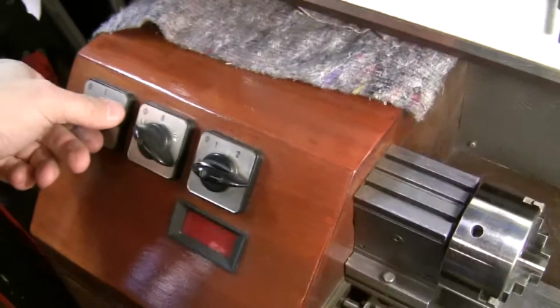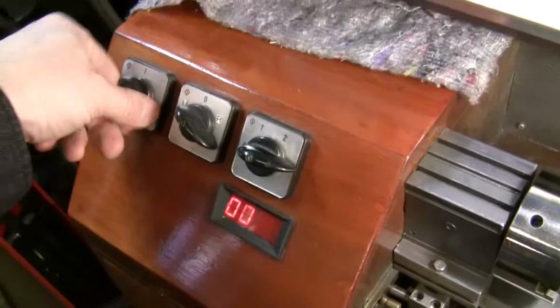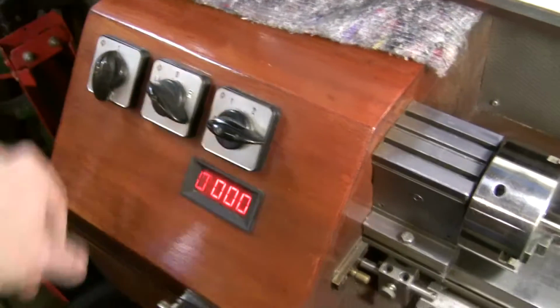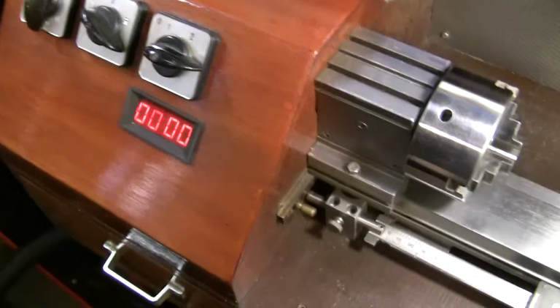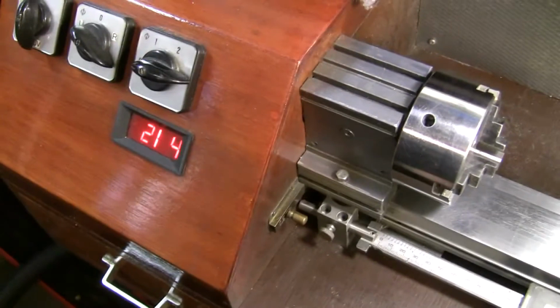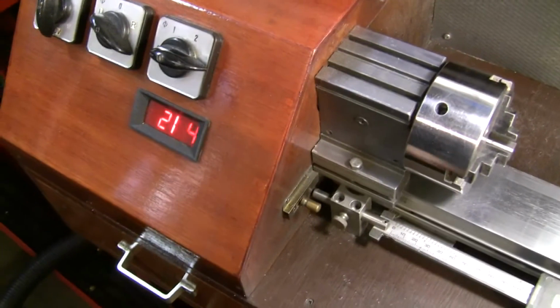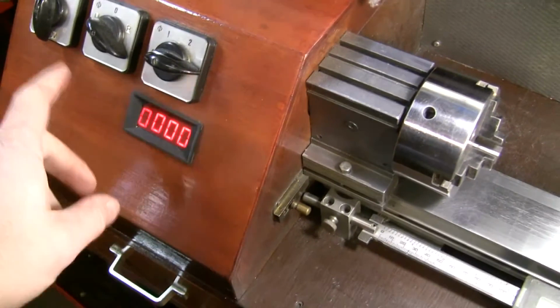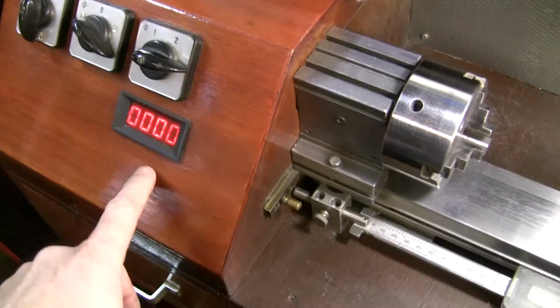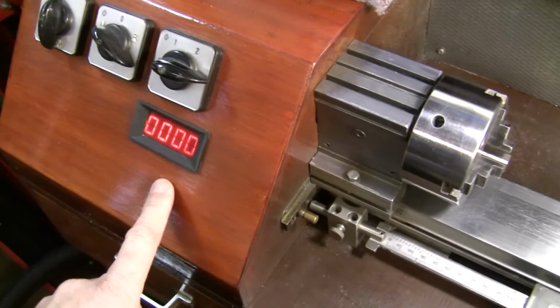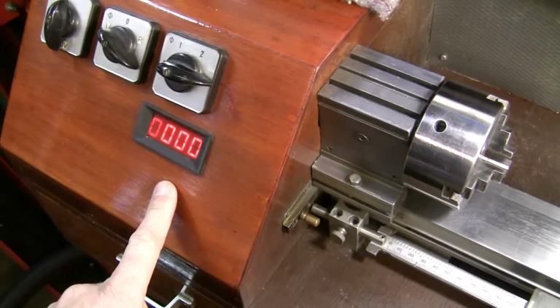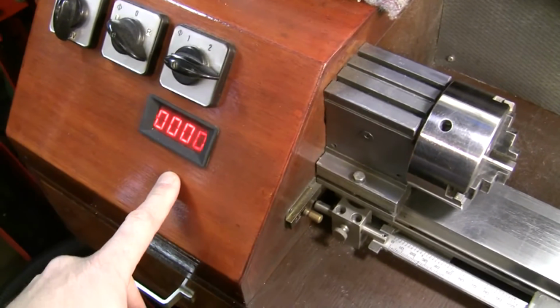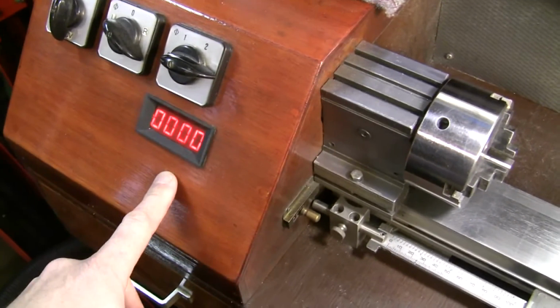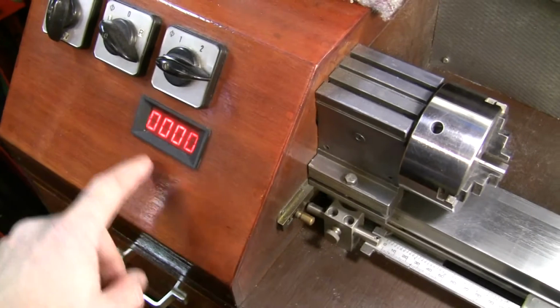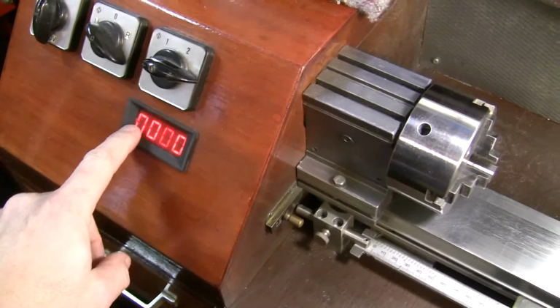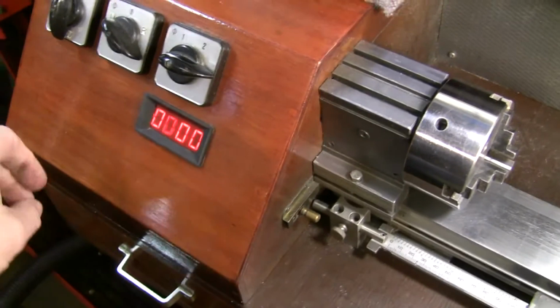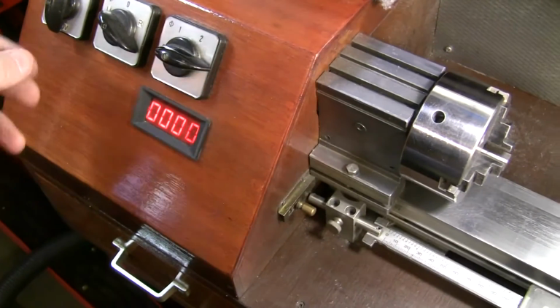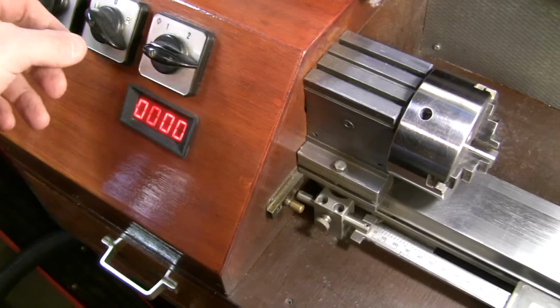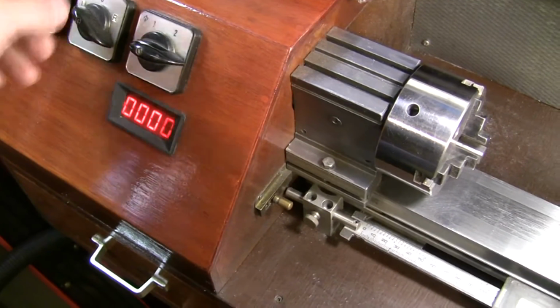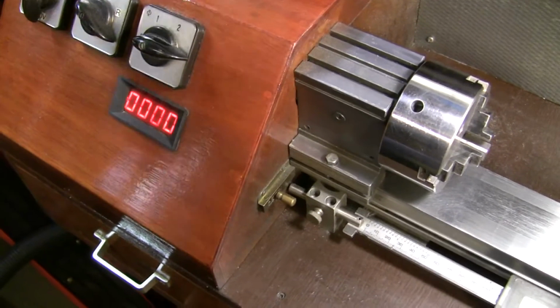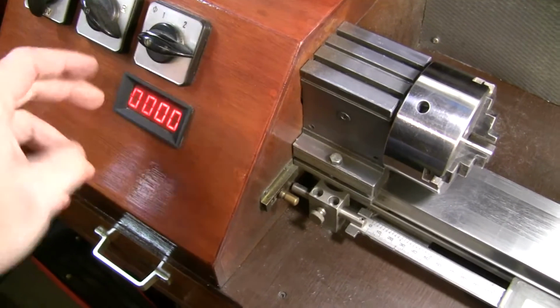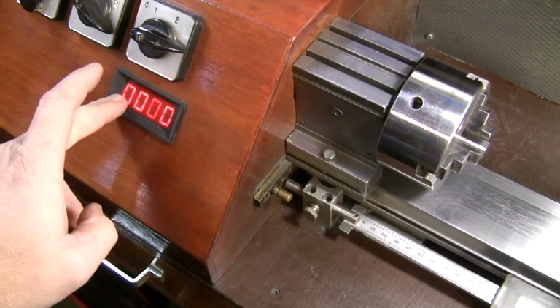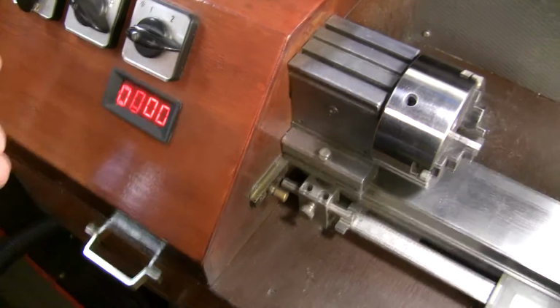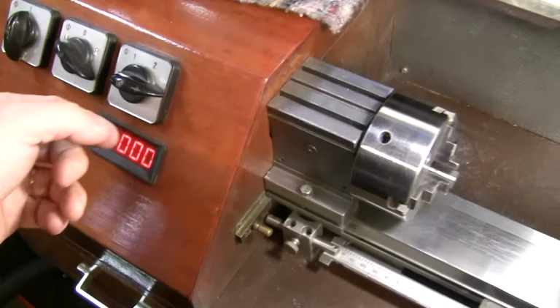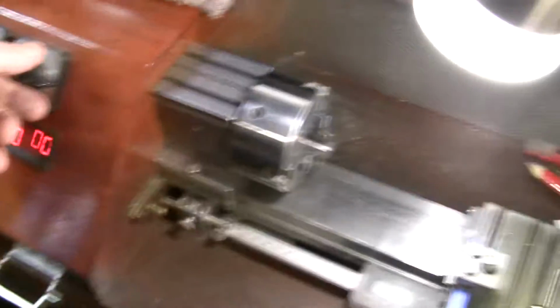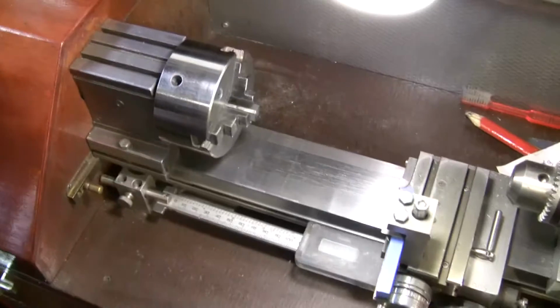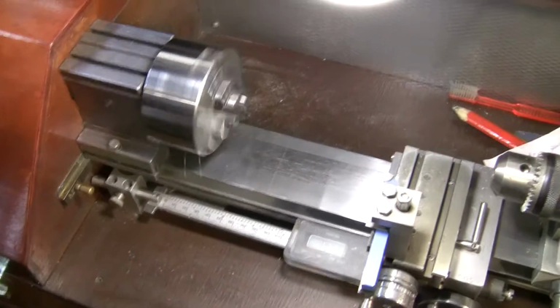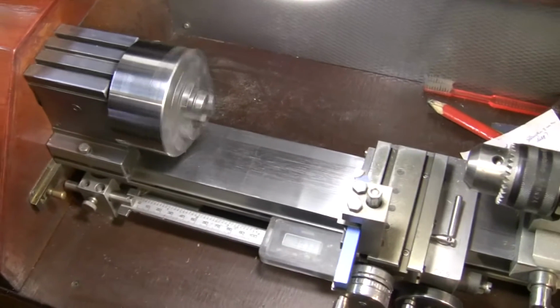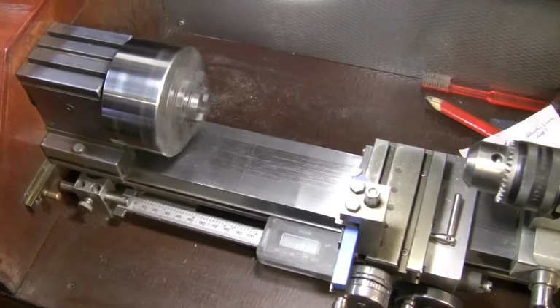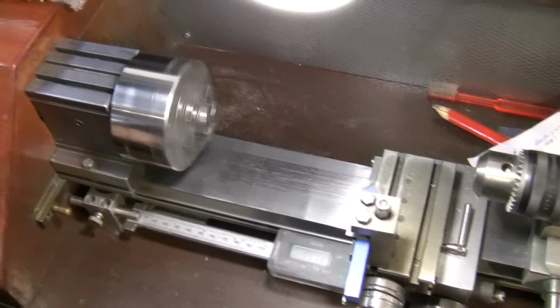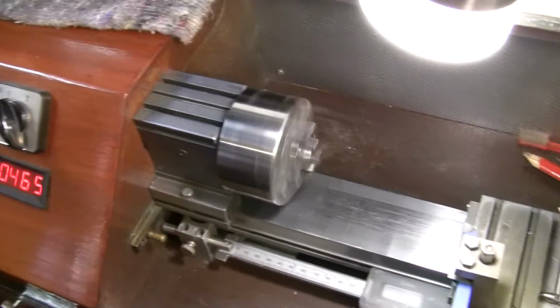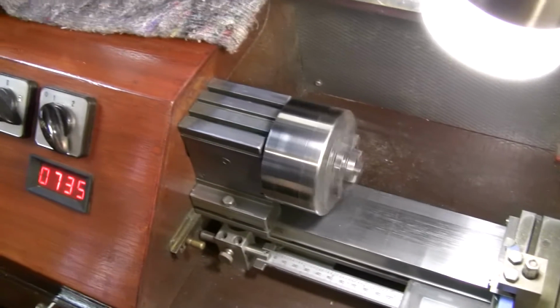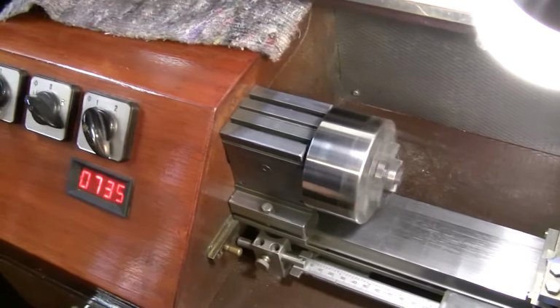I installed a rev counter. I've got two speeds forward.